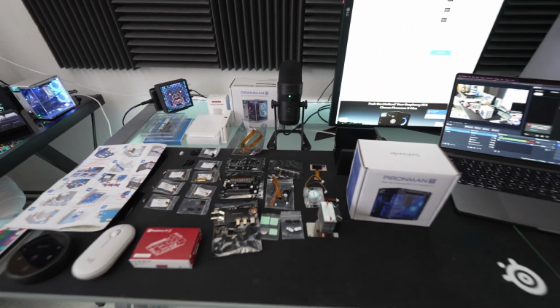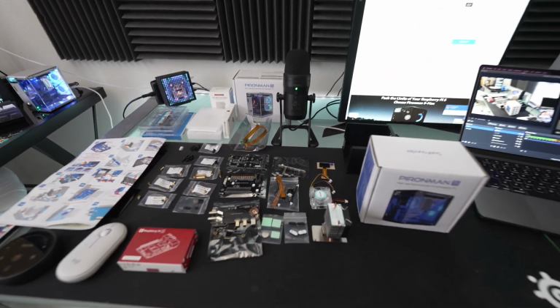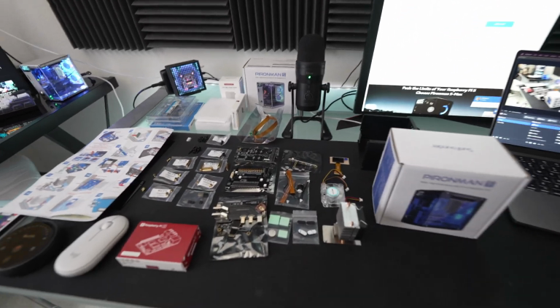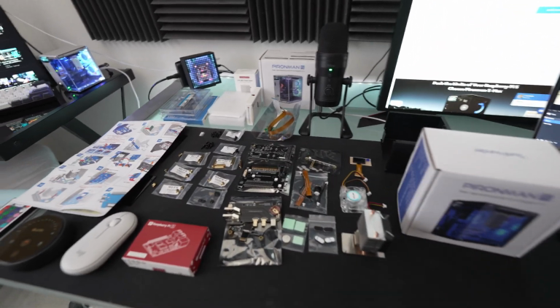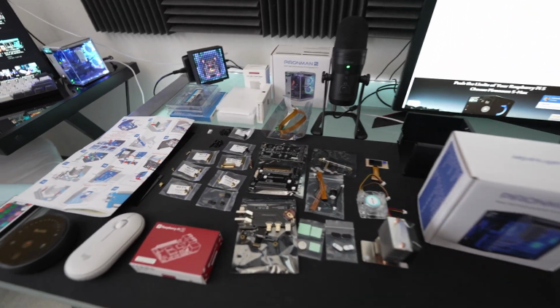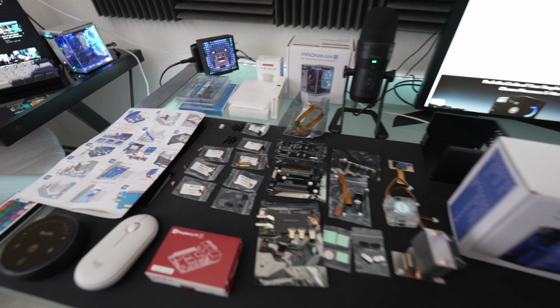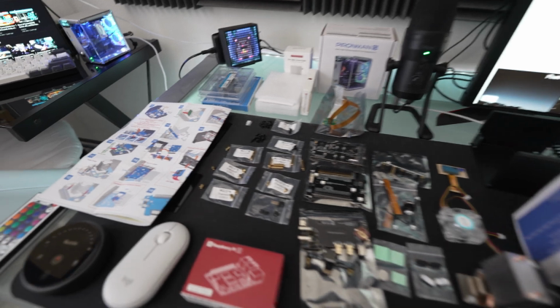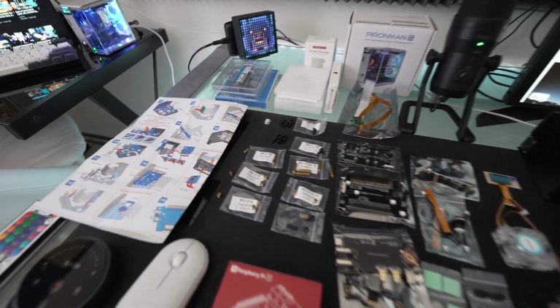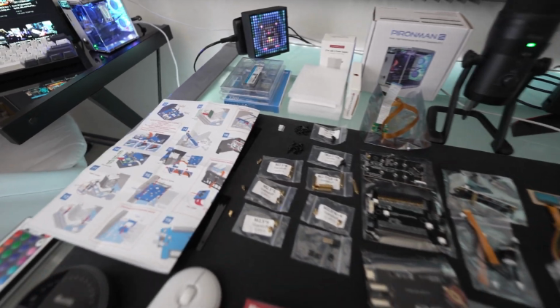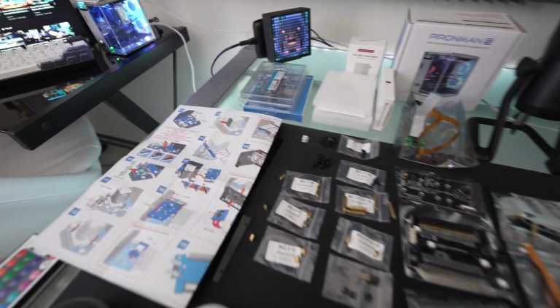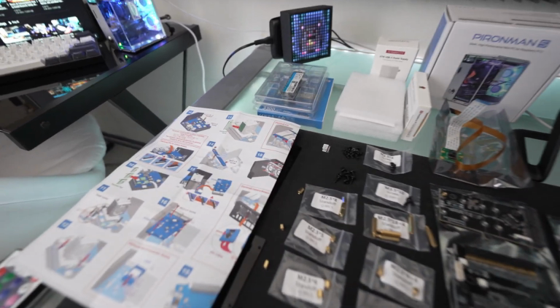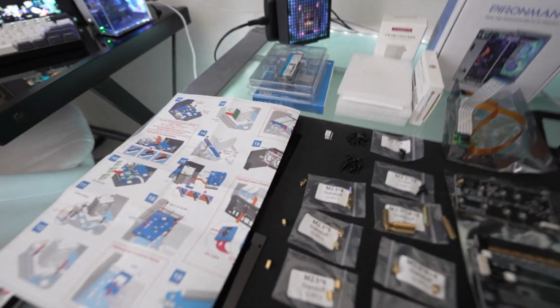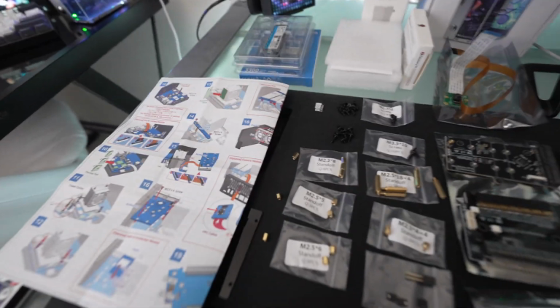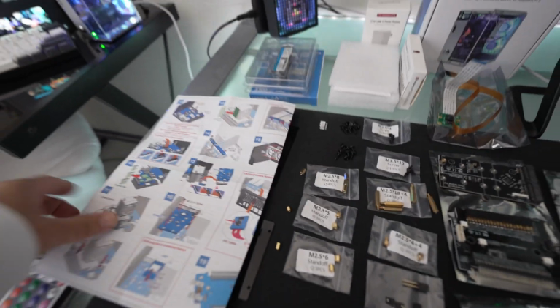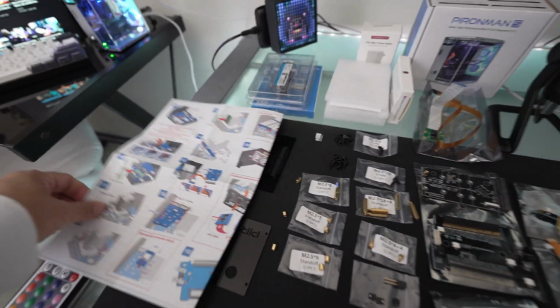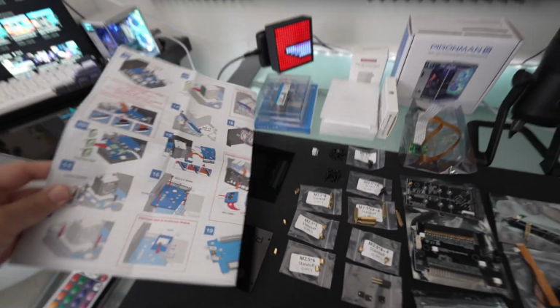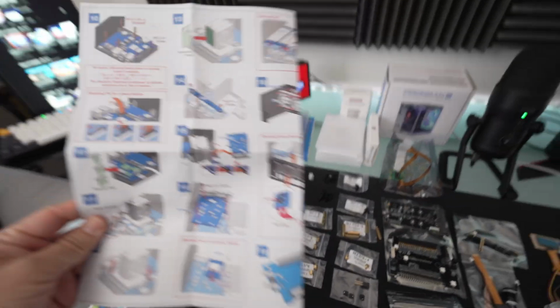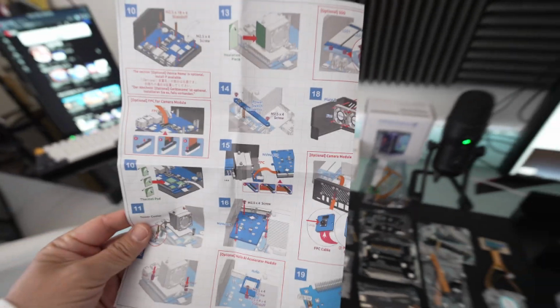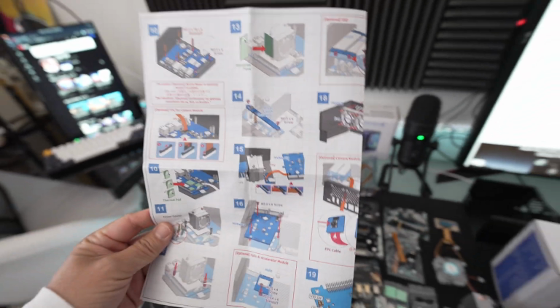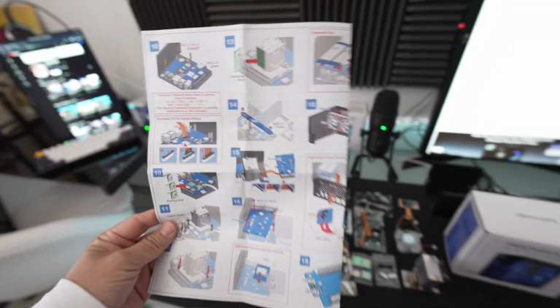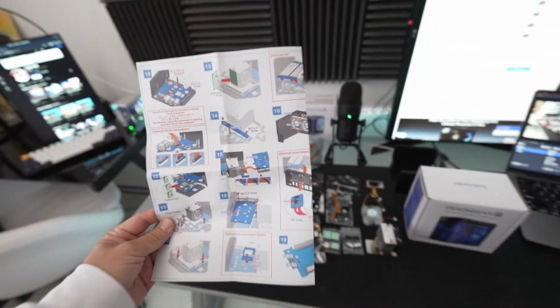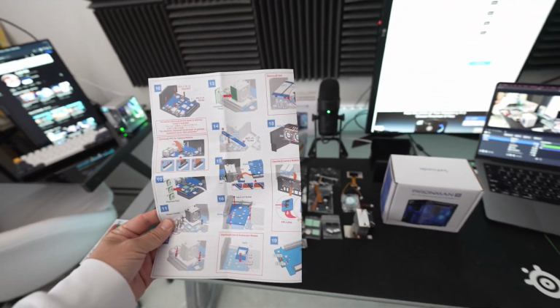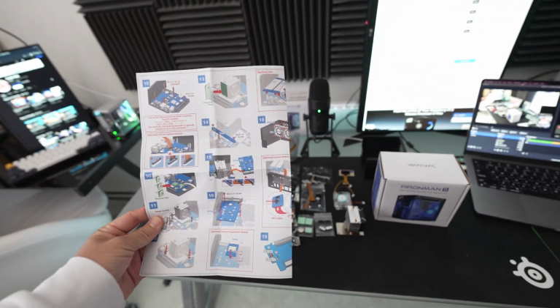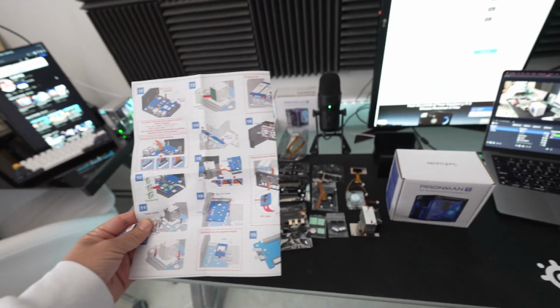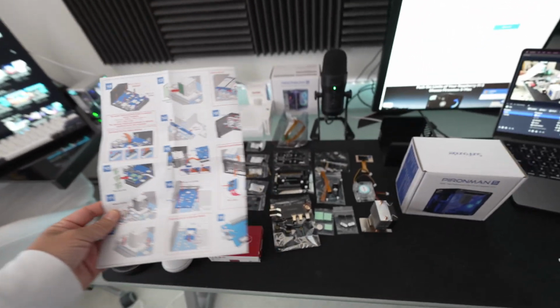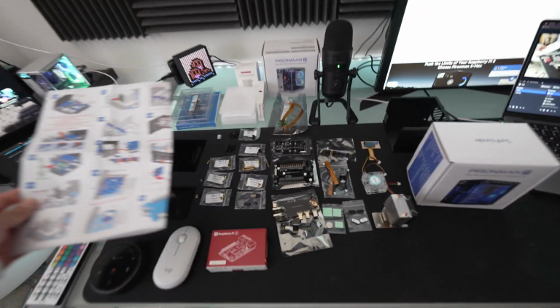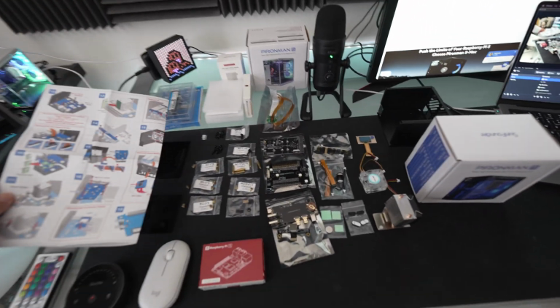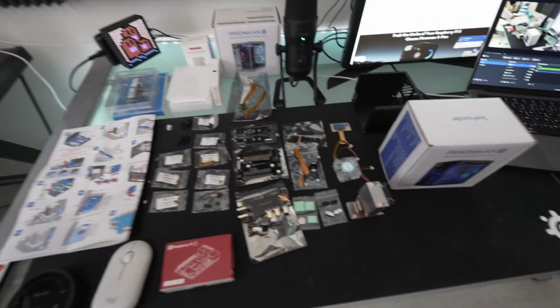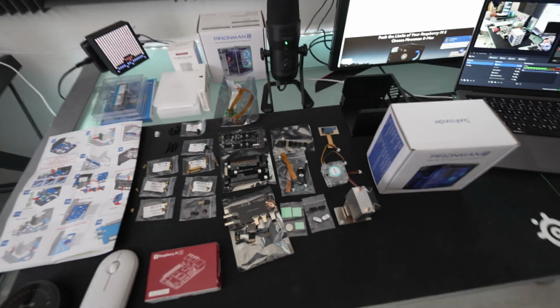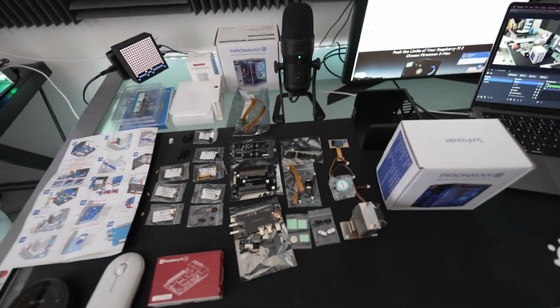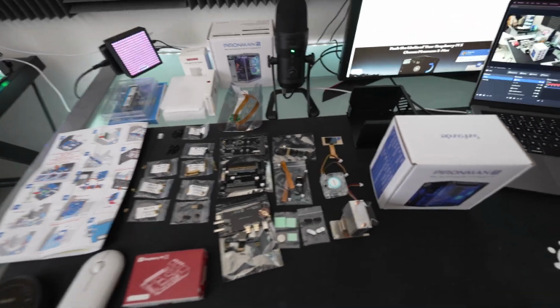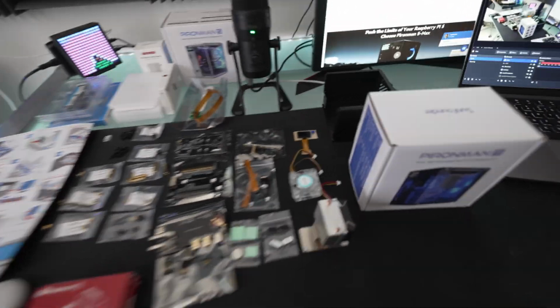Check out the time markers if you want to jump to the sections you want to see. I am not going to follow the instructions right here — we are going to do the build out right now. Let's get into it.